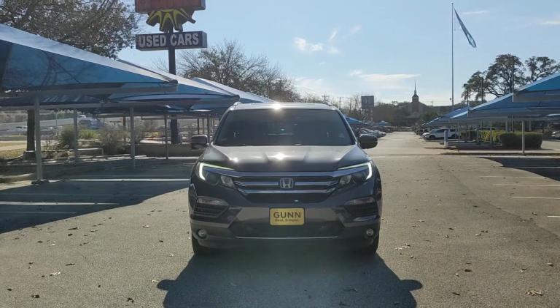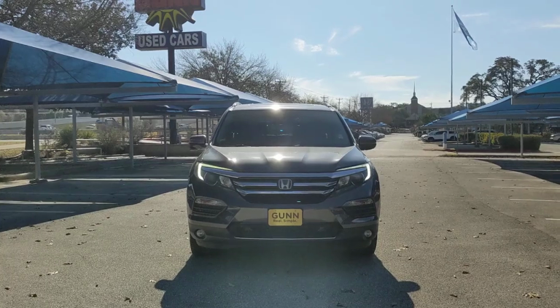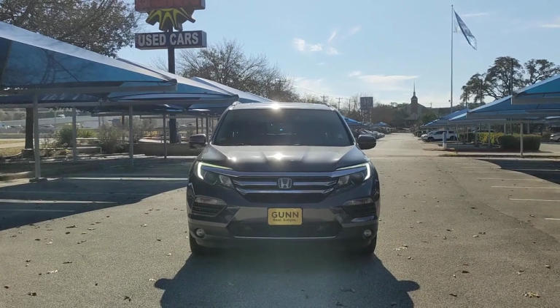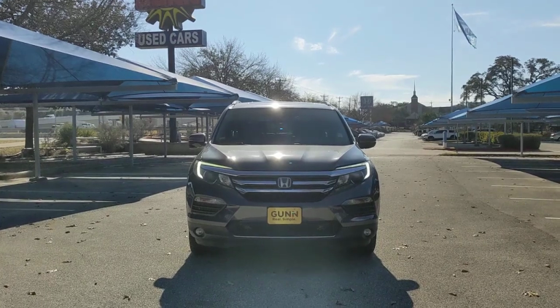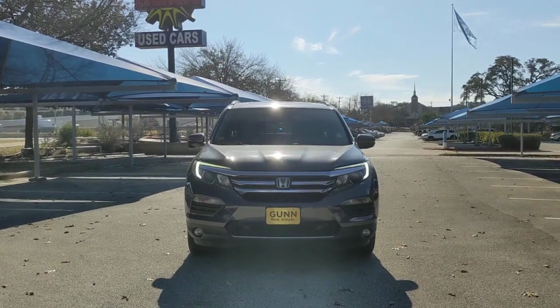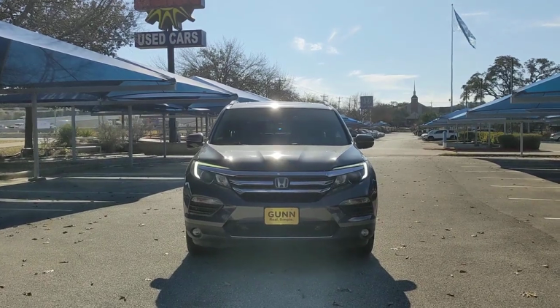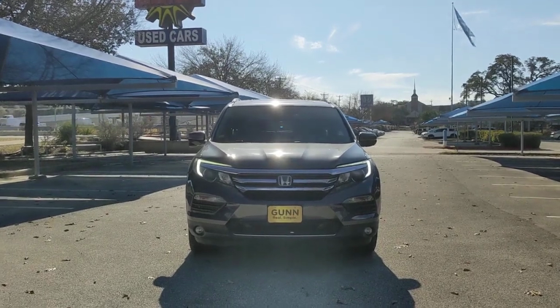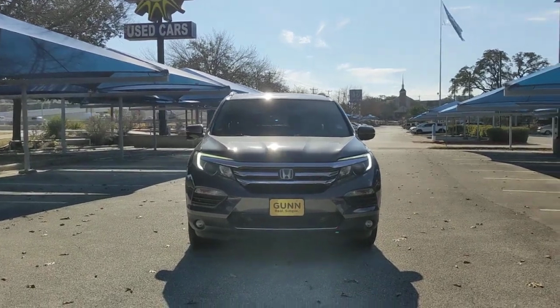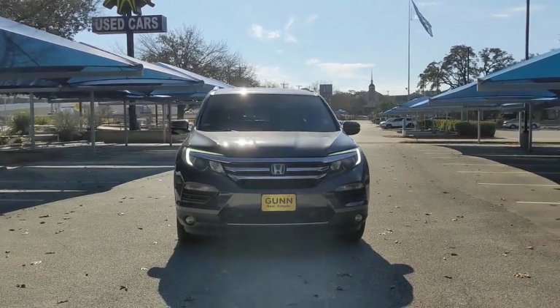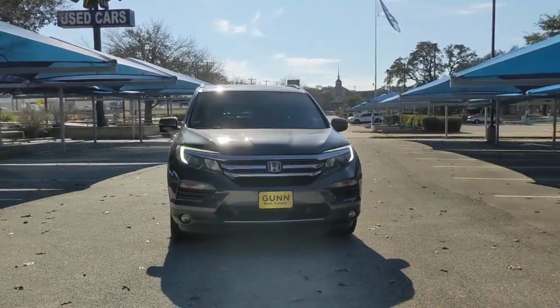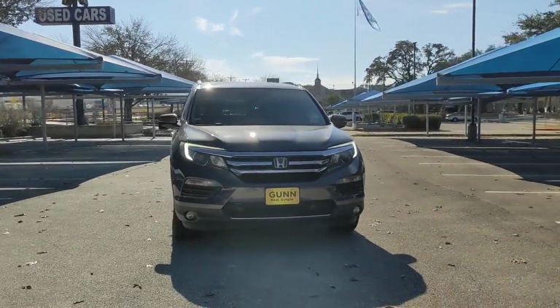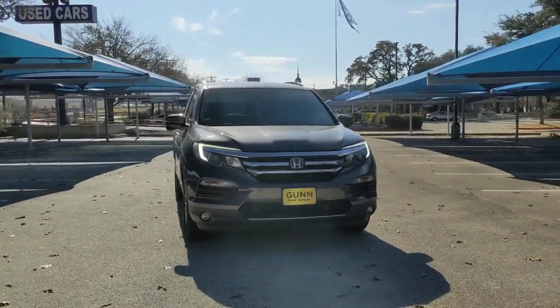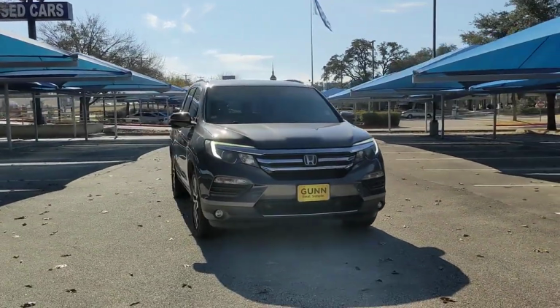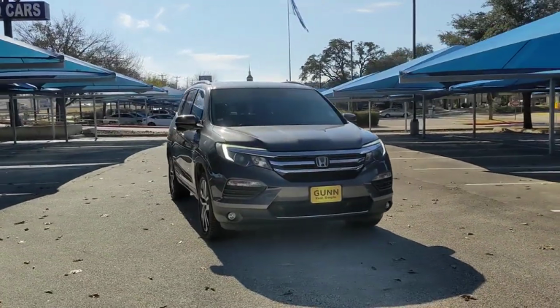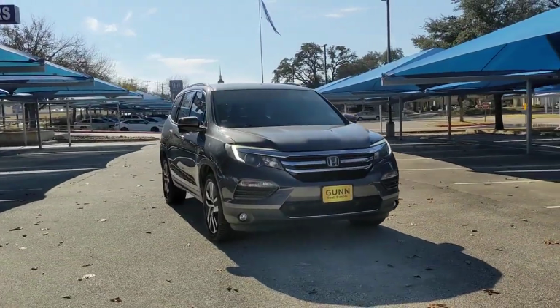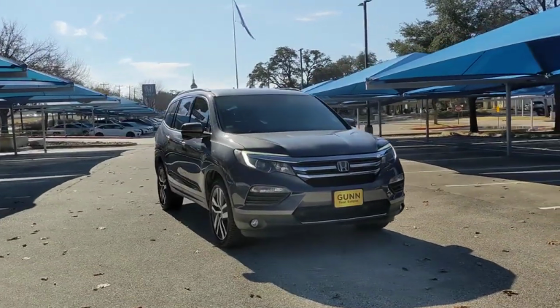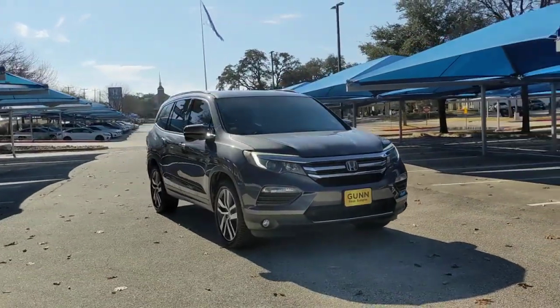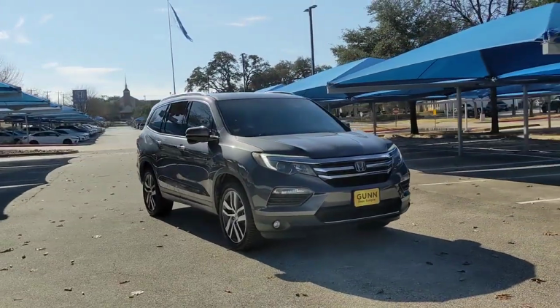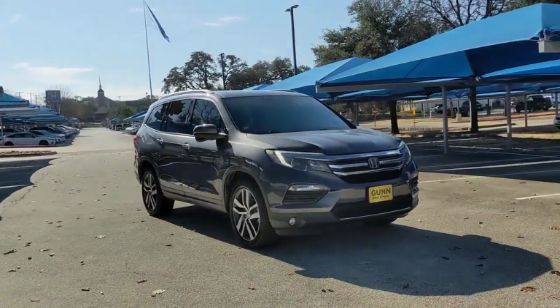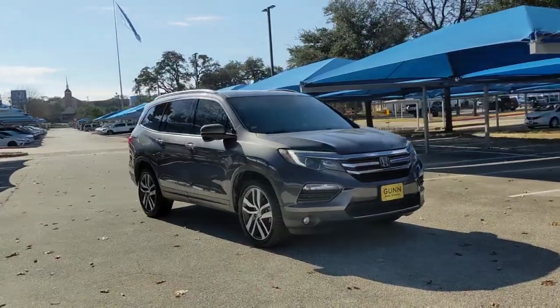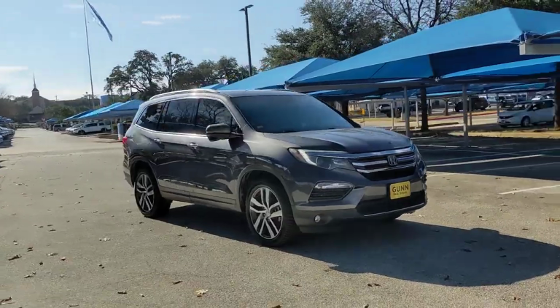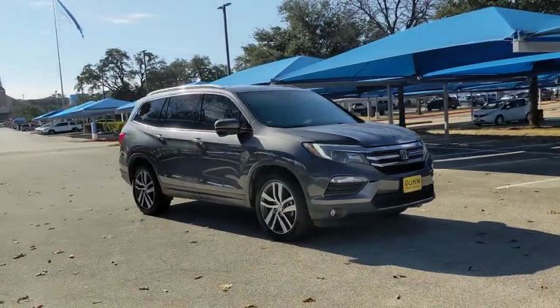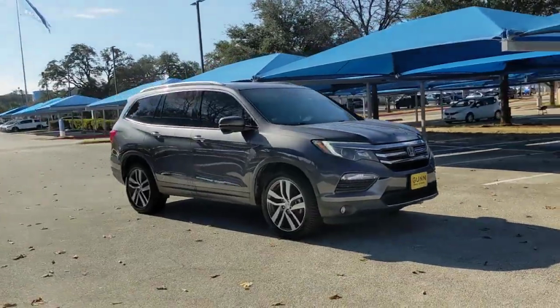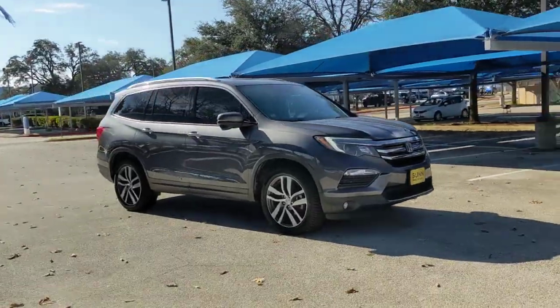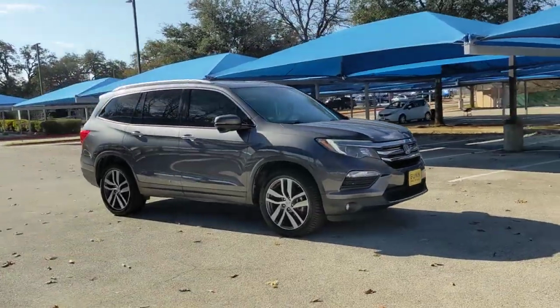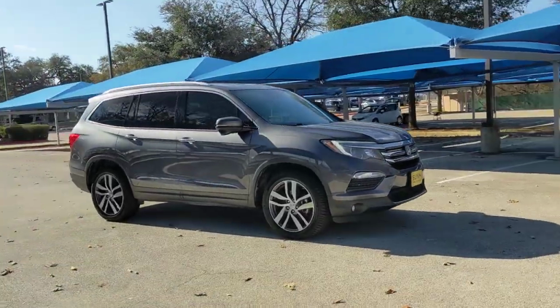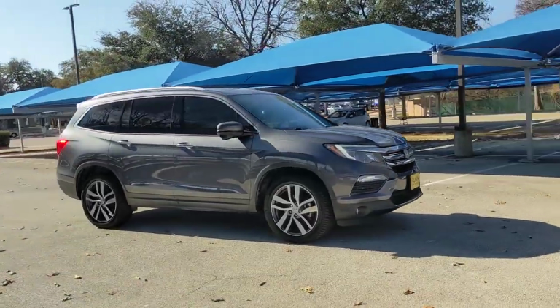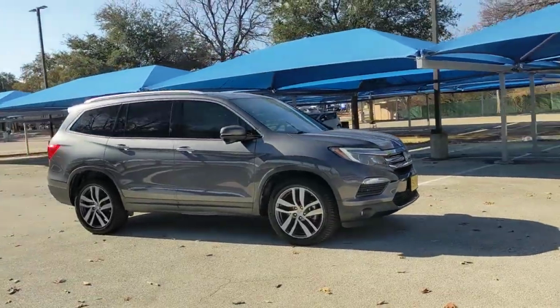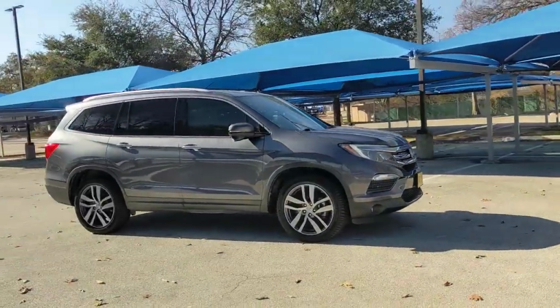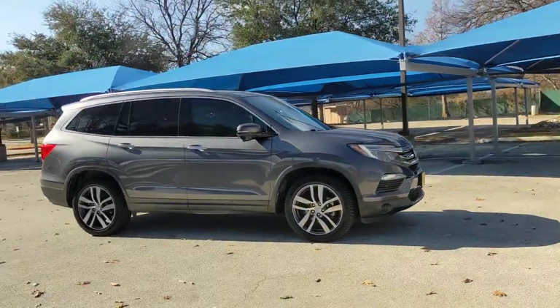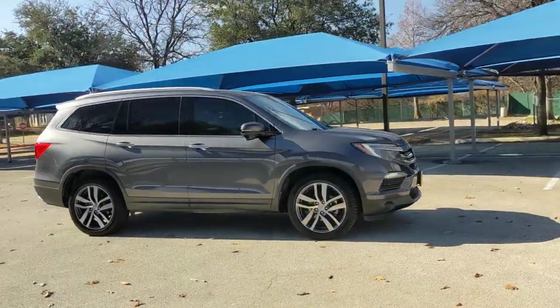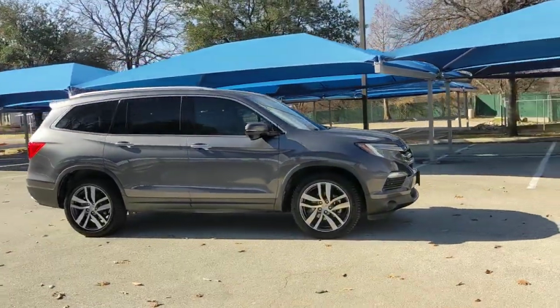You will be amazed by this 2017 Honda Pilot. This vehicle is an outstanding buy with fewer than 60,000 miles on the odometer.